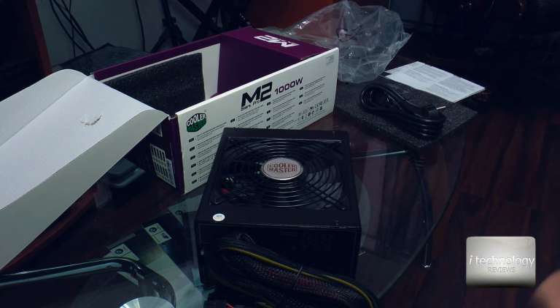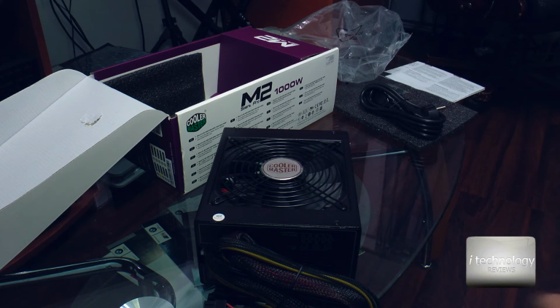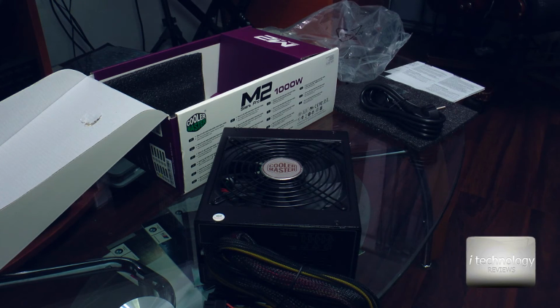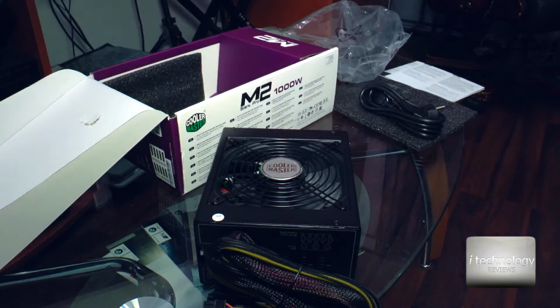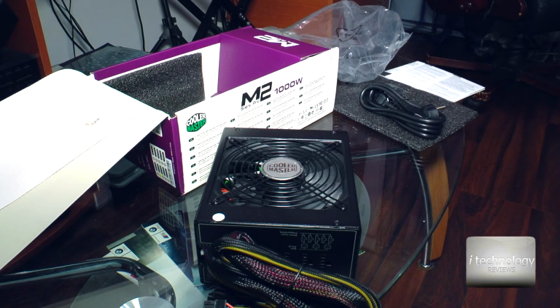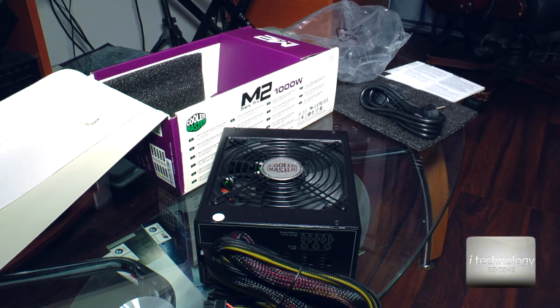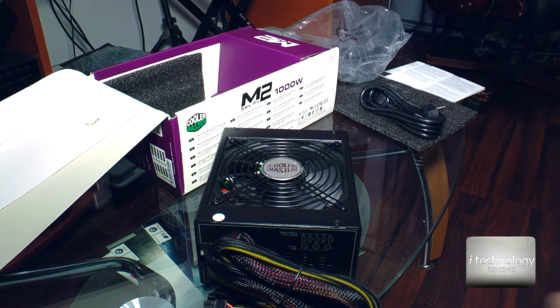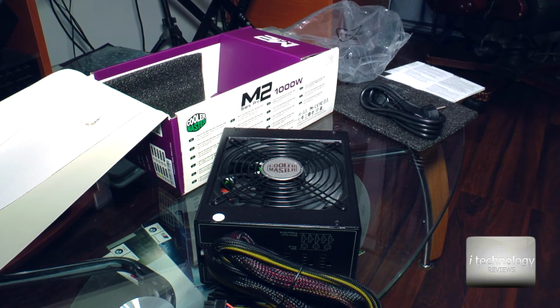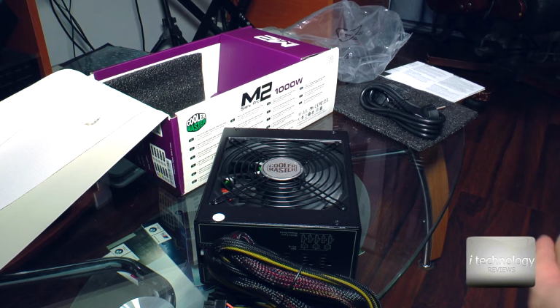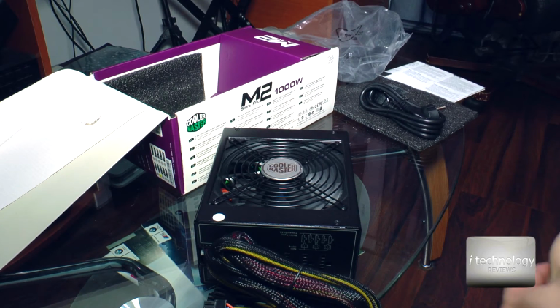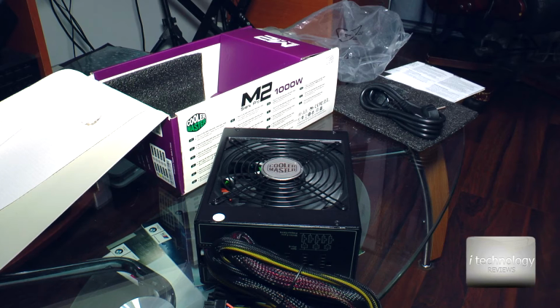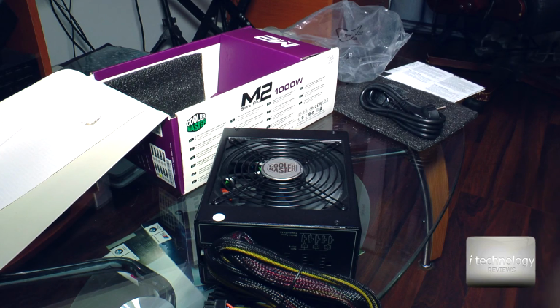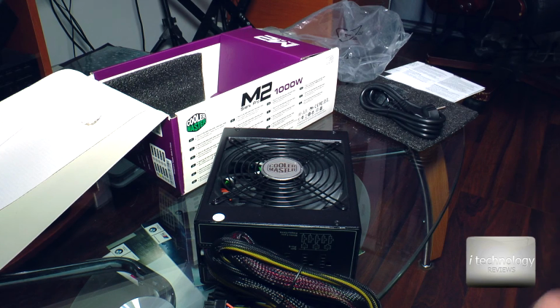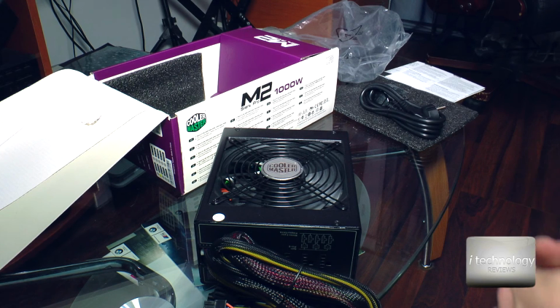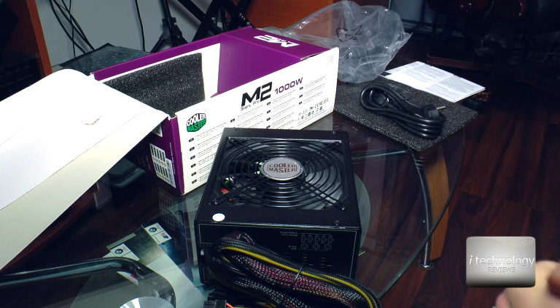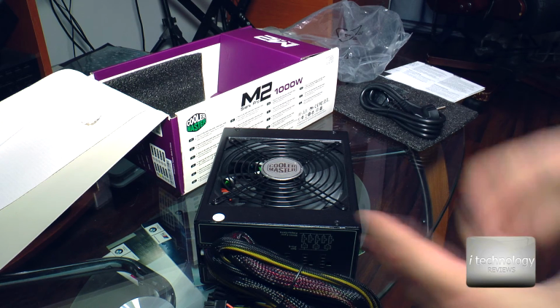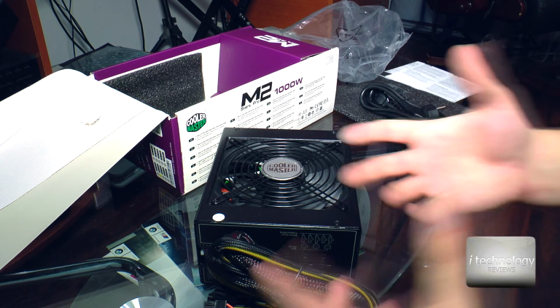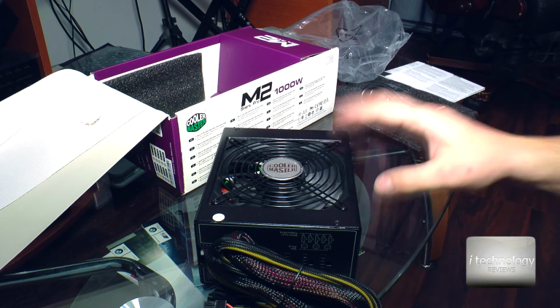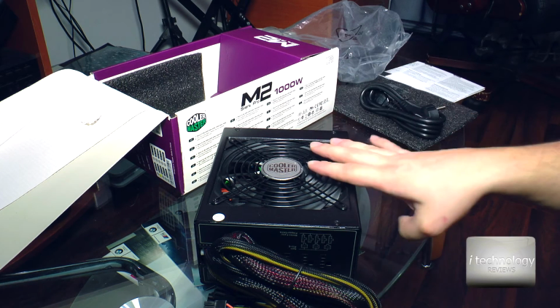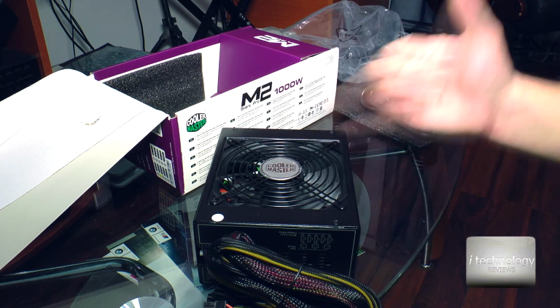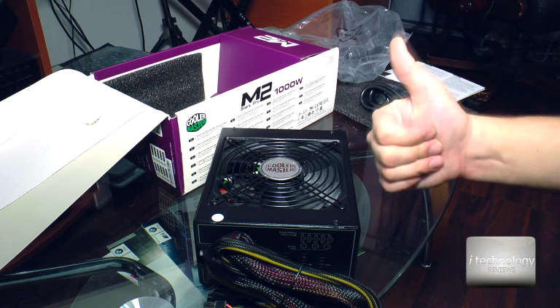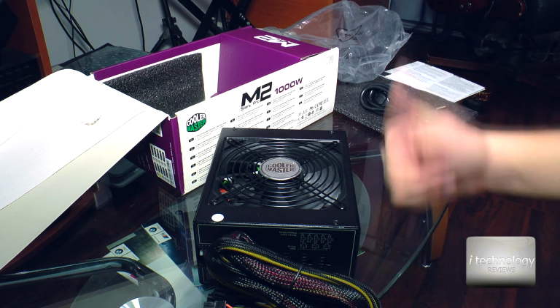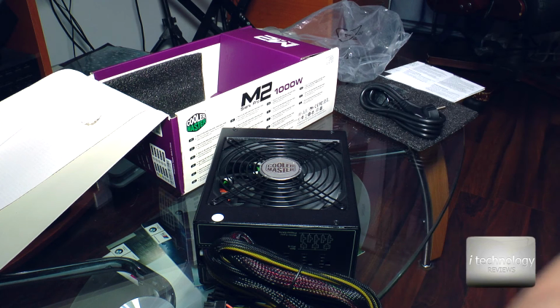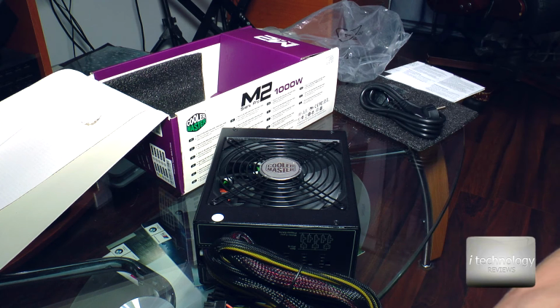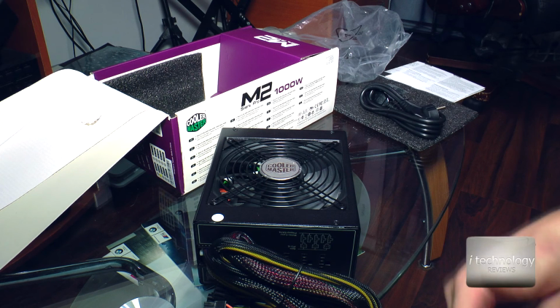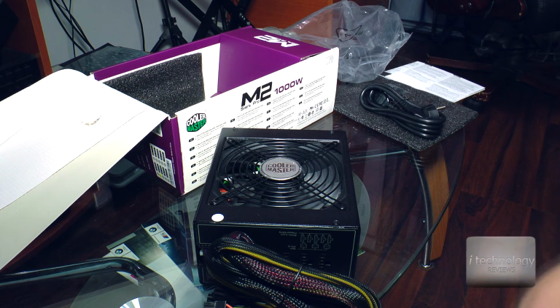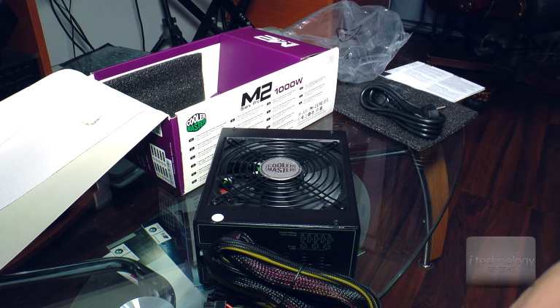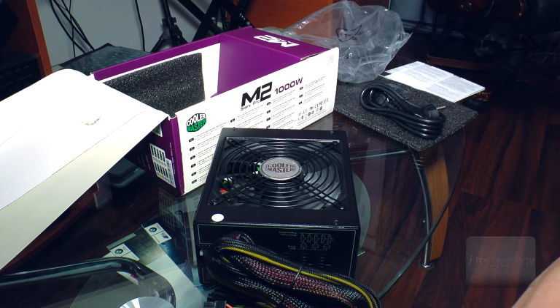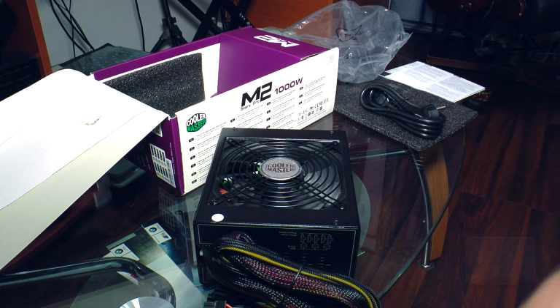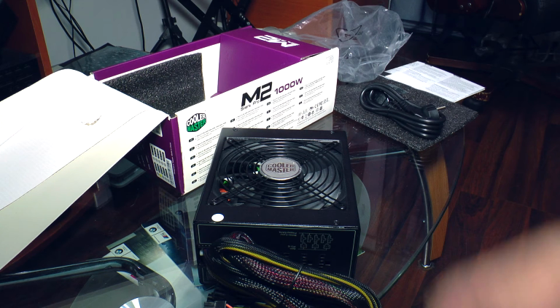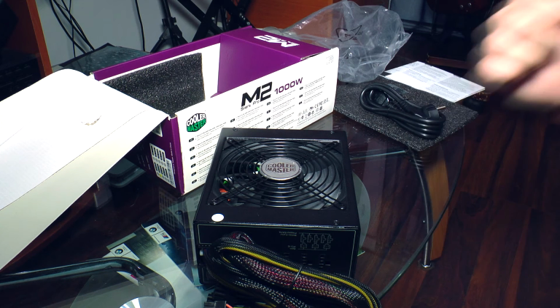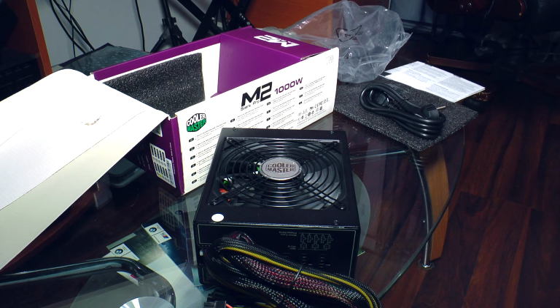Thank you guys for watching. This is the Cooler Master Silent Pro M2 1000W. Subscribe if you like this video, thumbs up guys. You've got to love technology because technology is part of our lives. Subscribe to our channel. Thanks for watching.